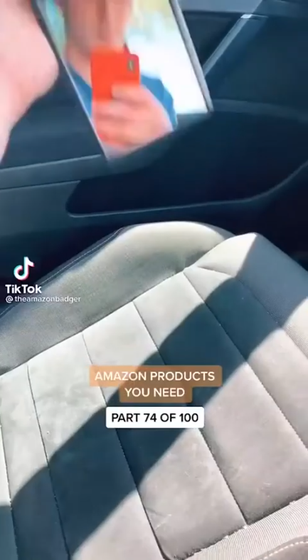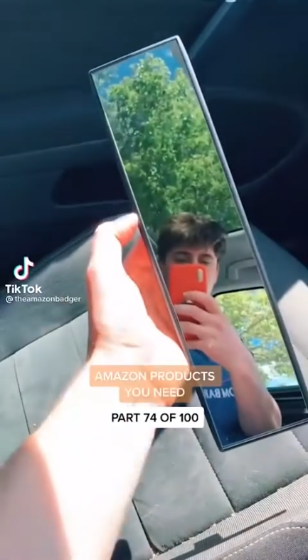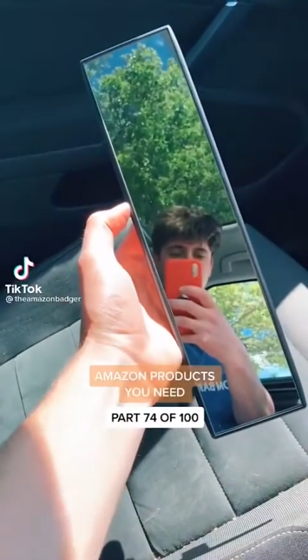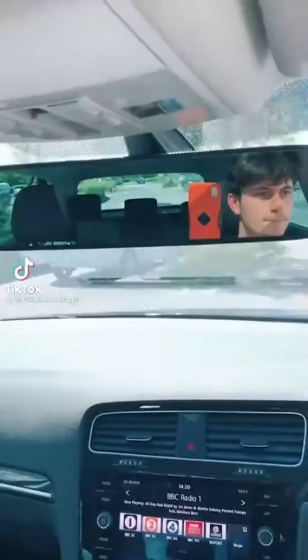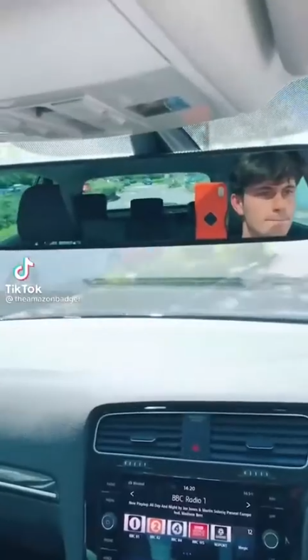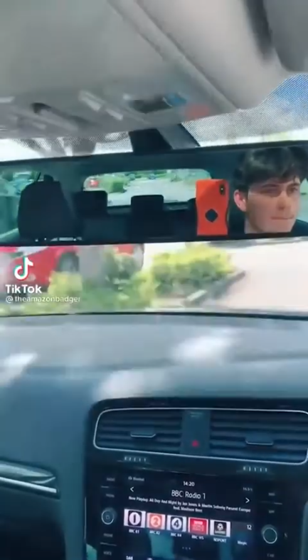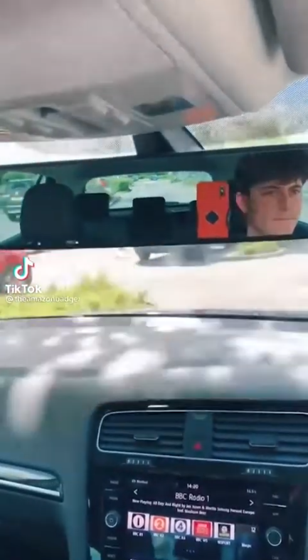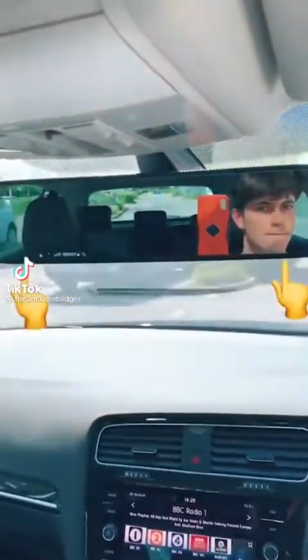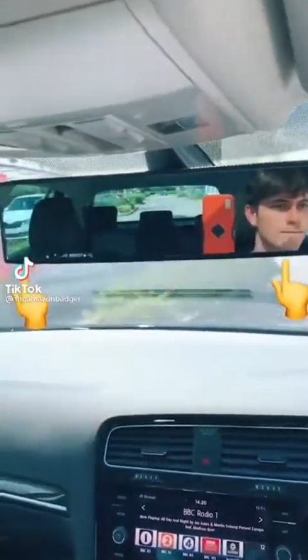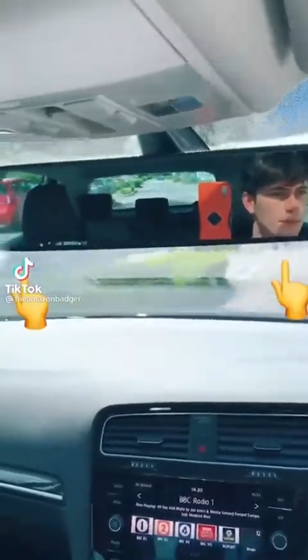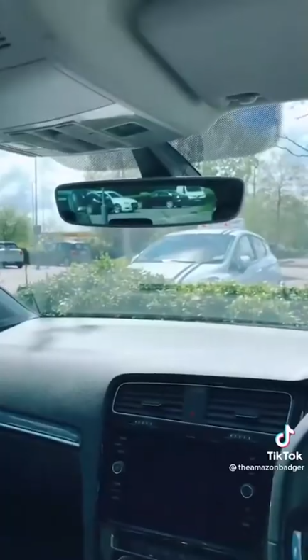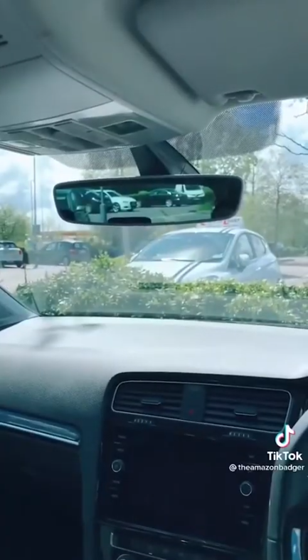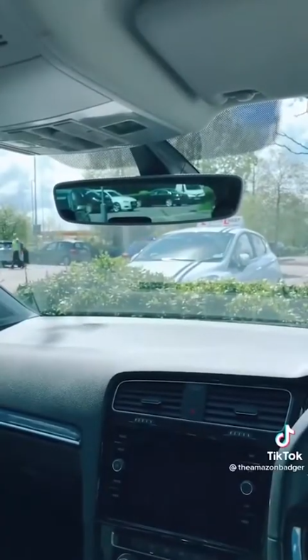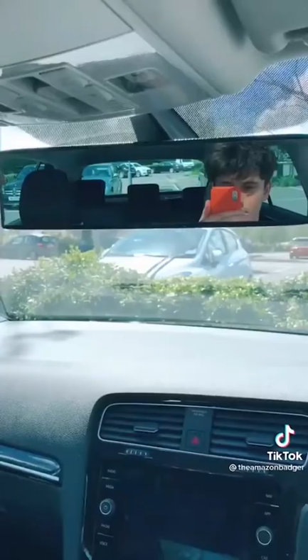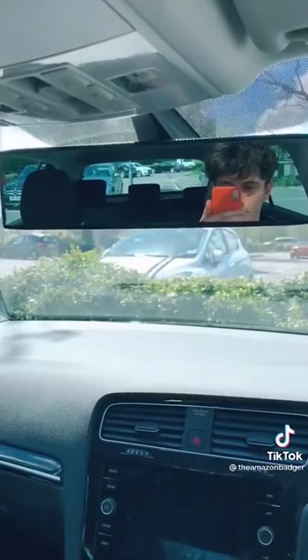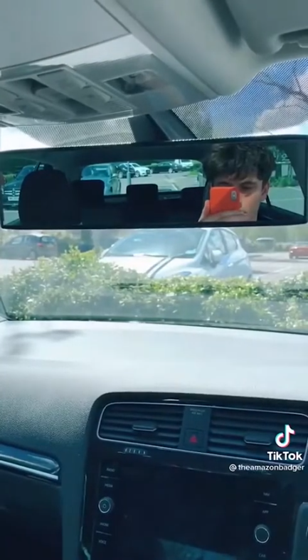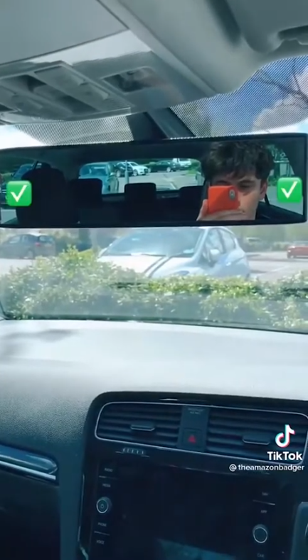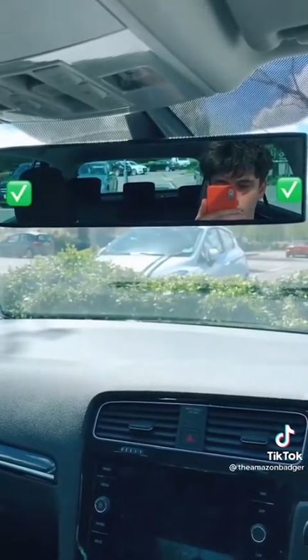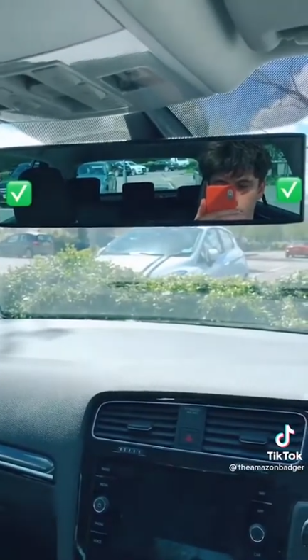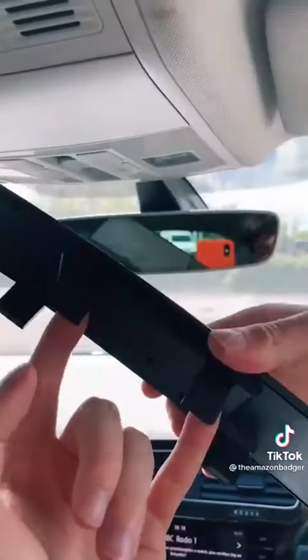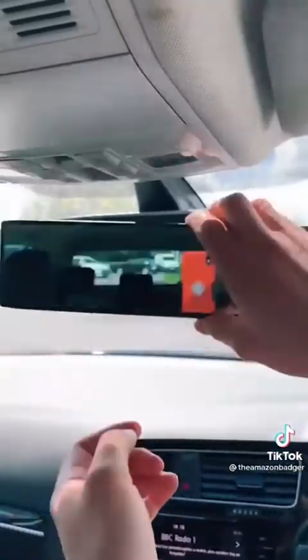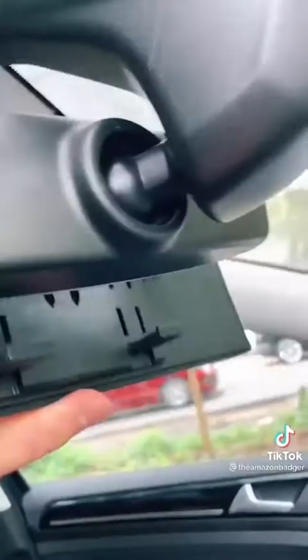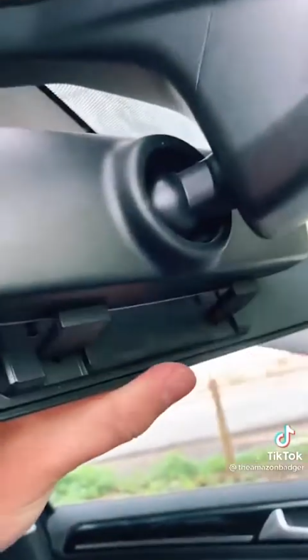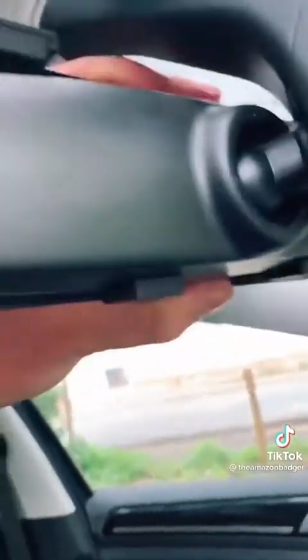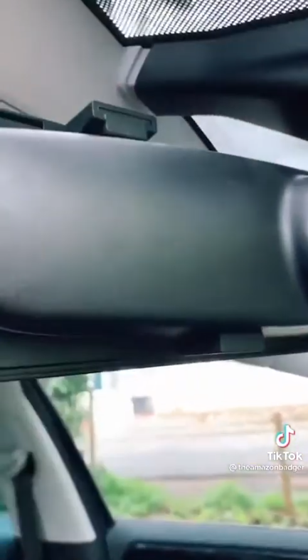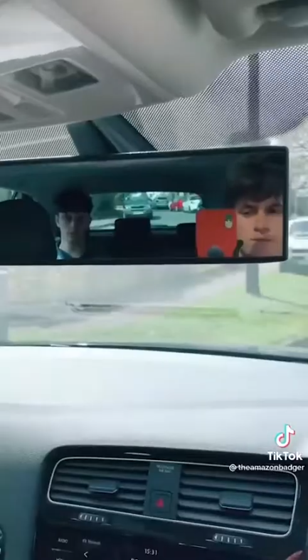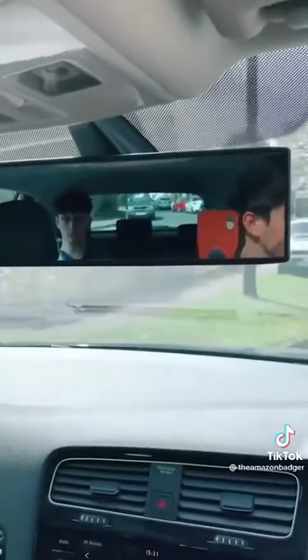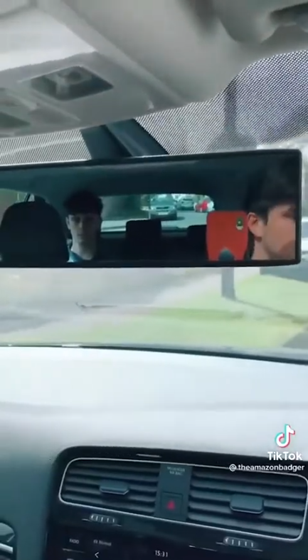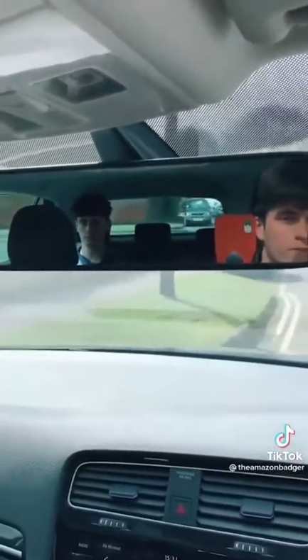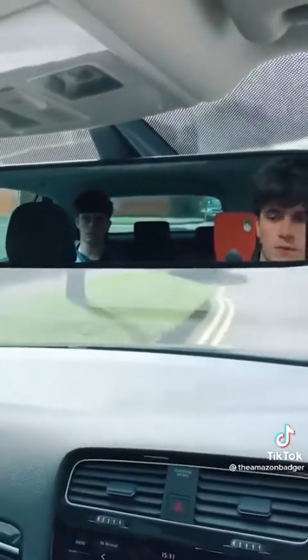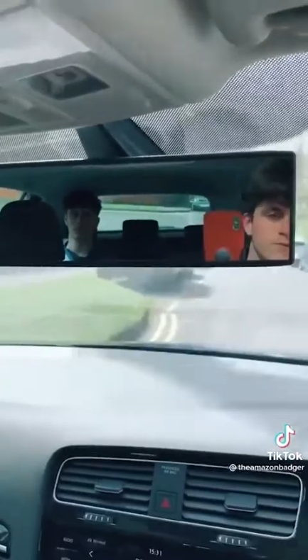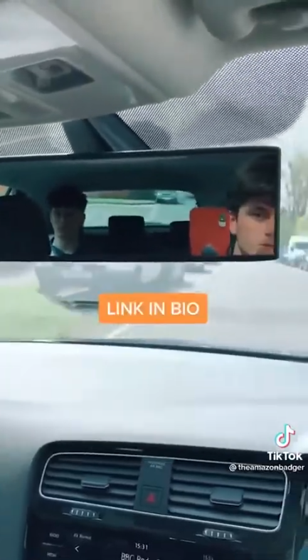This is a wide-angle rearview mirror that completely removes your blind spots when driving. This is my normal view, and after installing the mirror, I can see both blind spots without turning around. It easily fits on your existing mirror and clips on securely. It also gives you a full view of your passengers so you can keep an eye on them from the front.